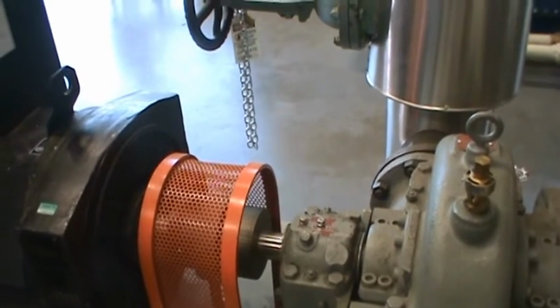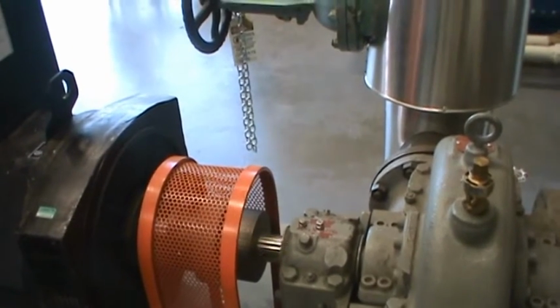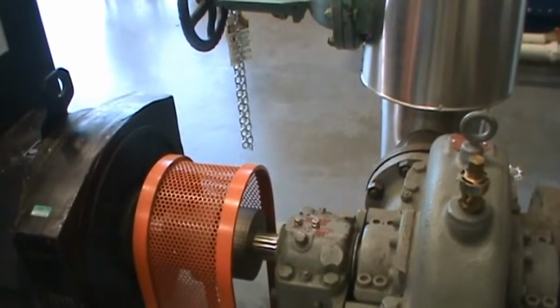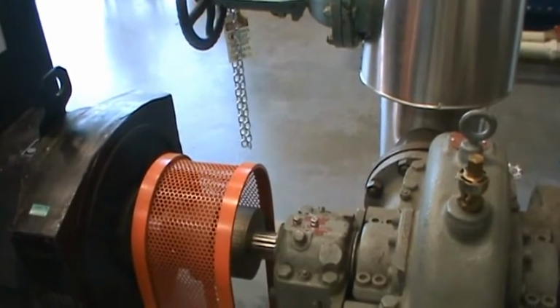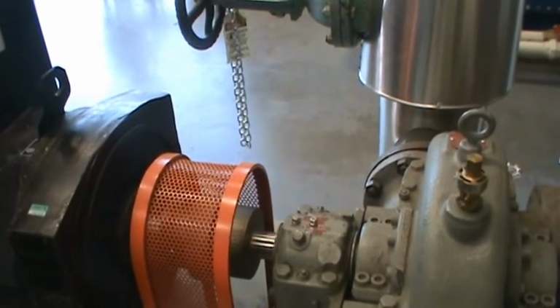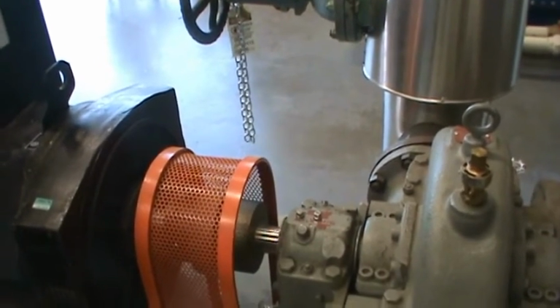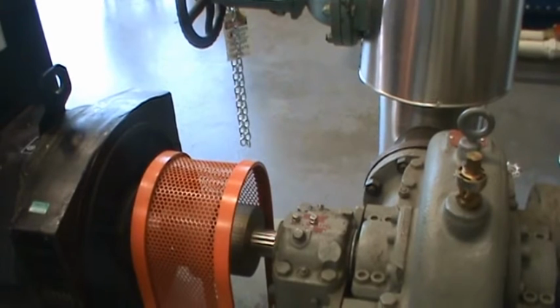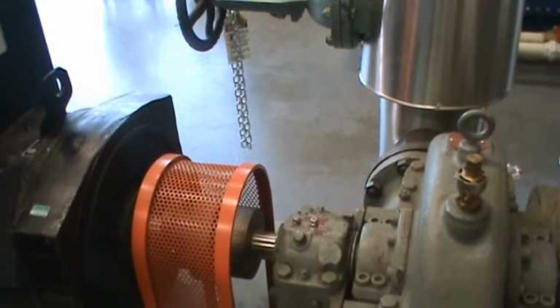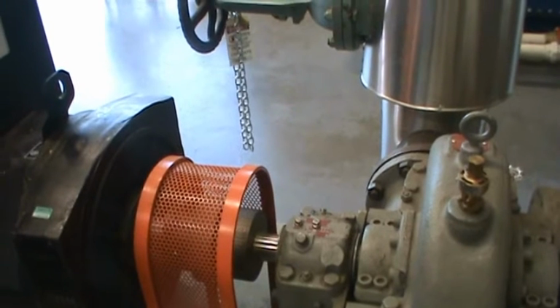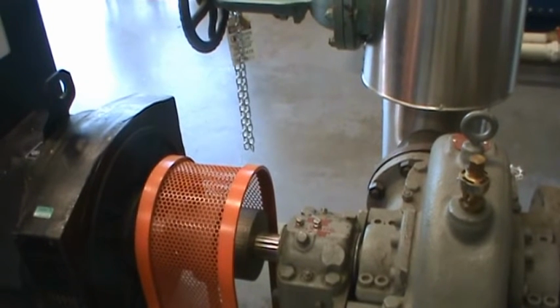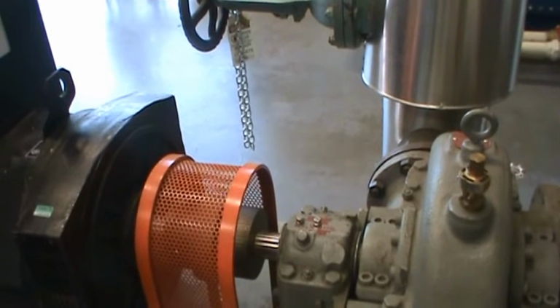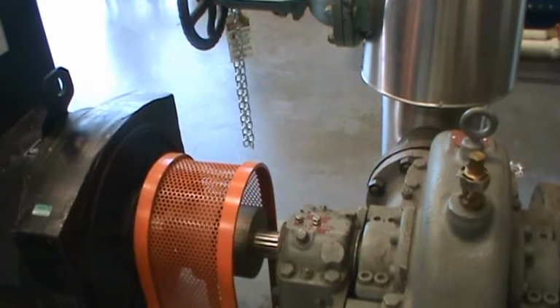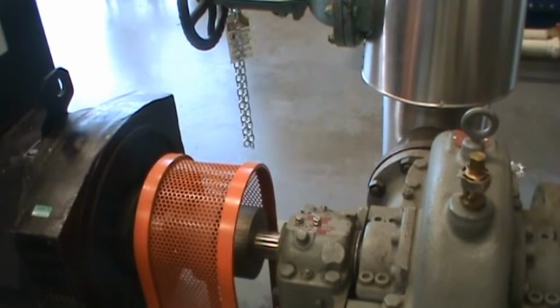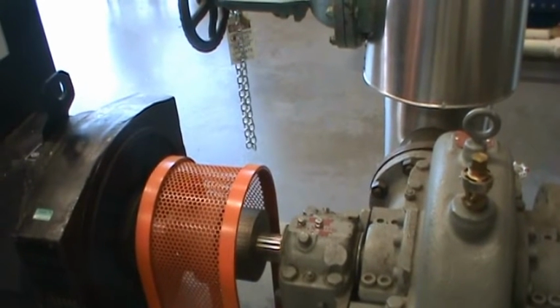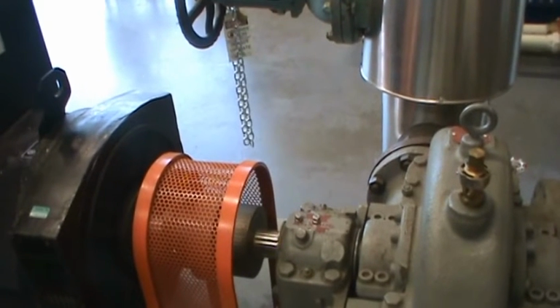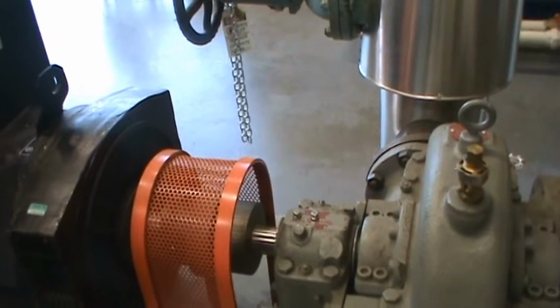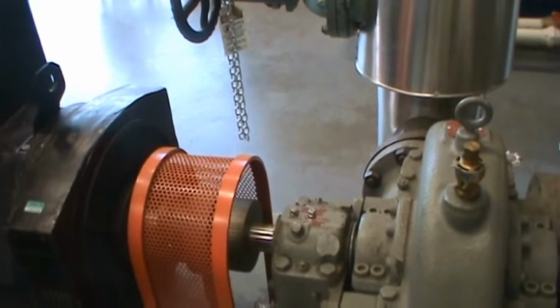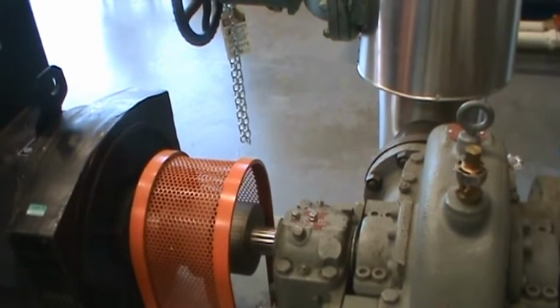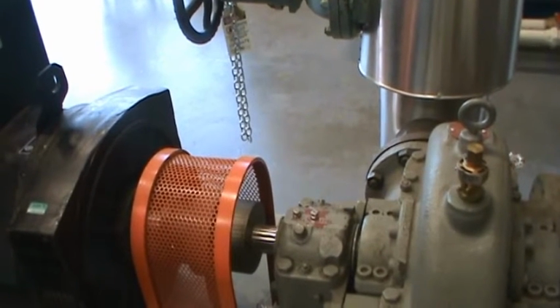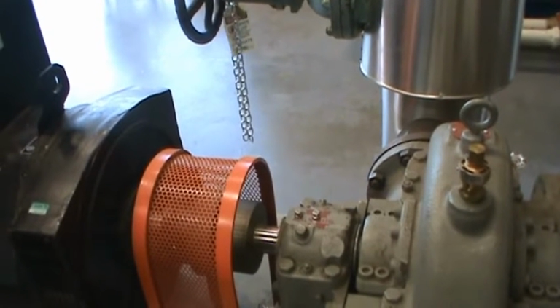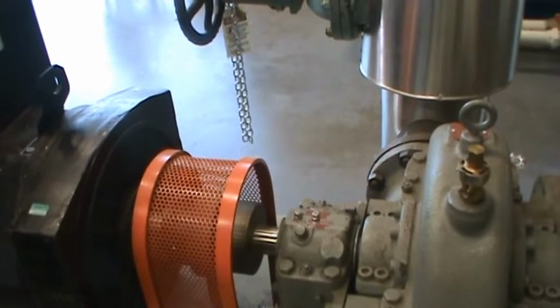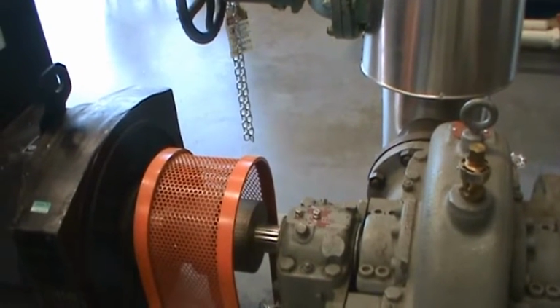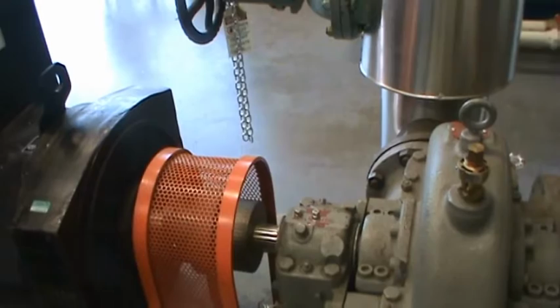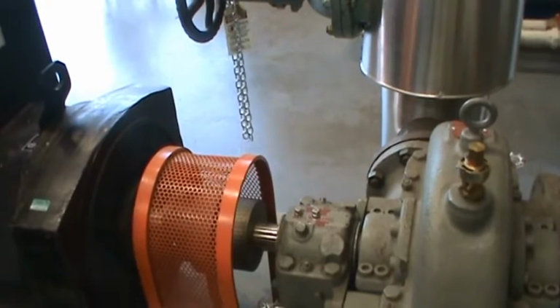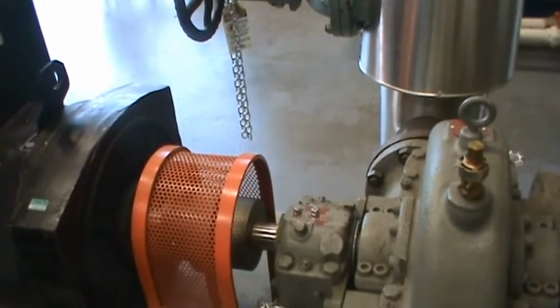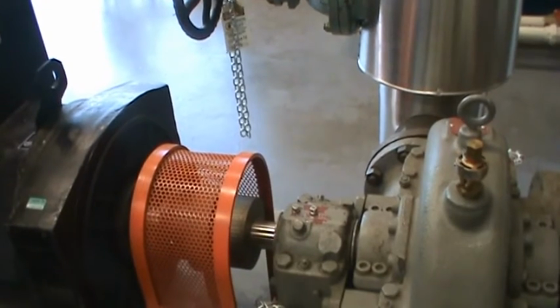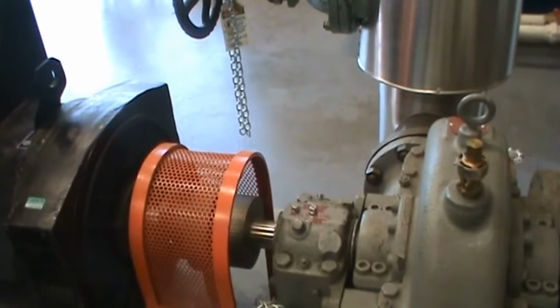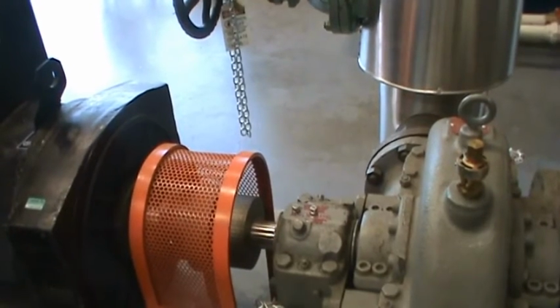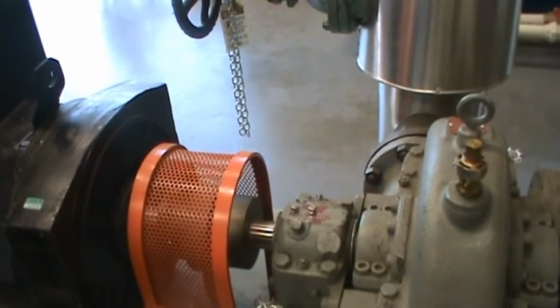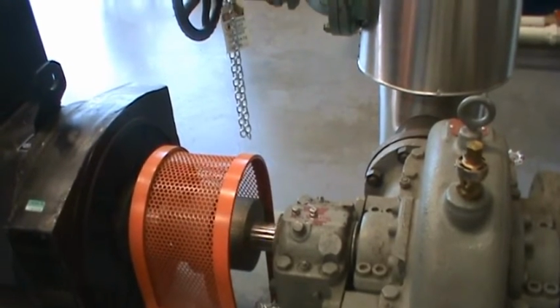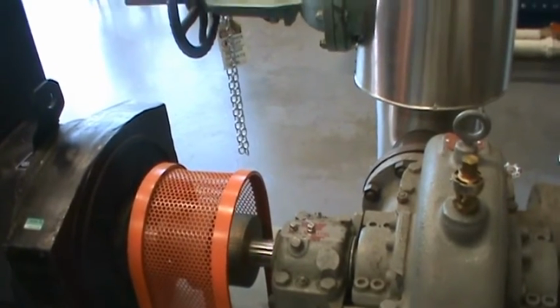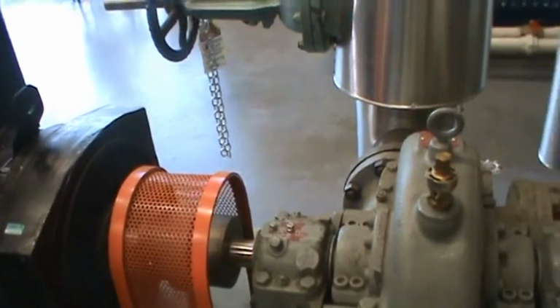Opening the steam valve now. This turbine is hooked up to a single-phase generator, so it generates some electricity. You can see the turbine is running really fast now.